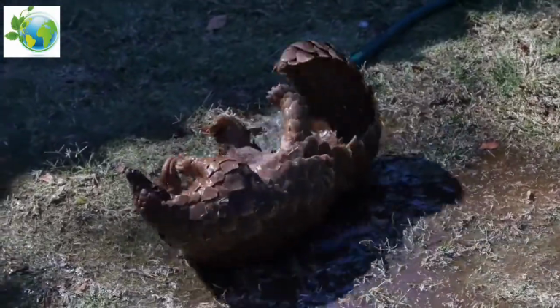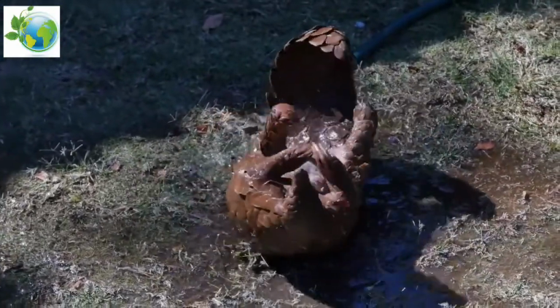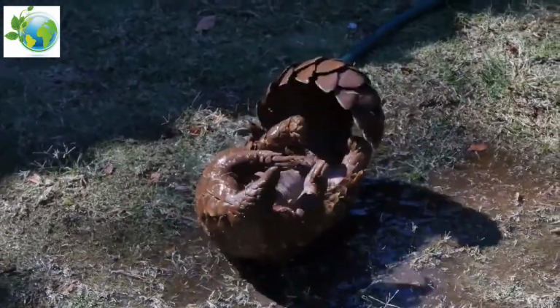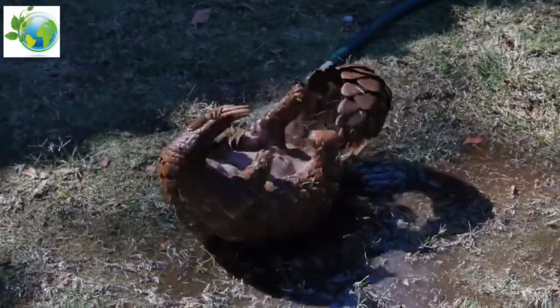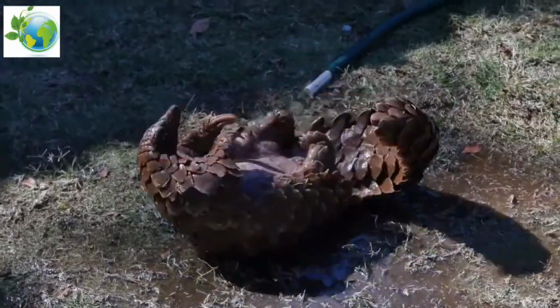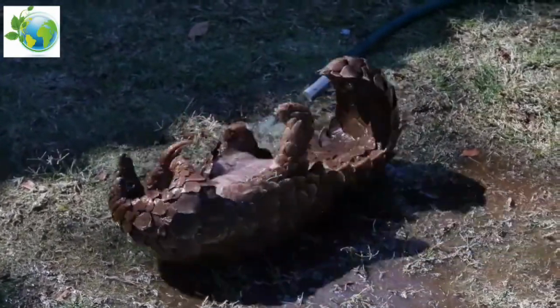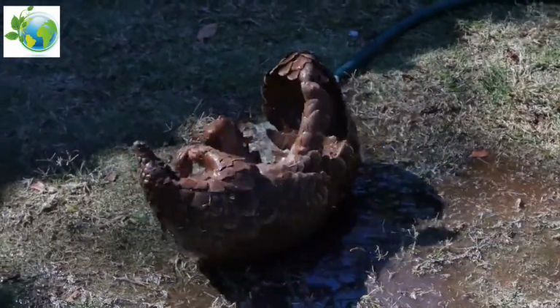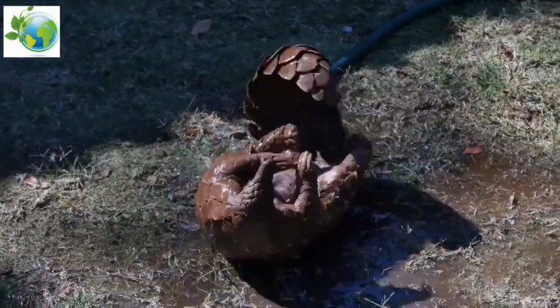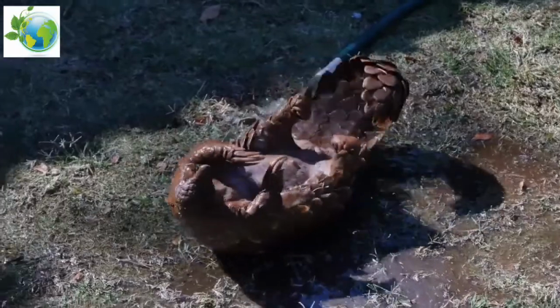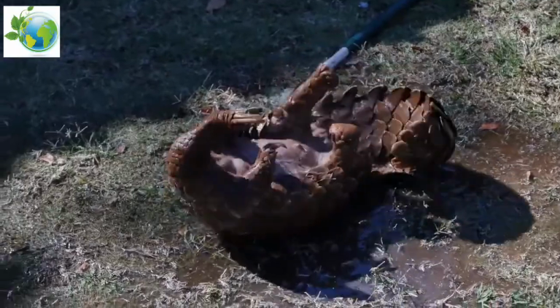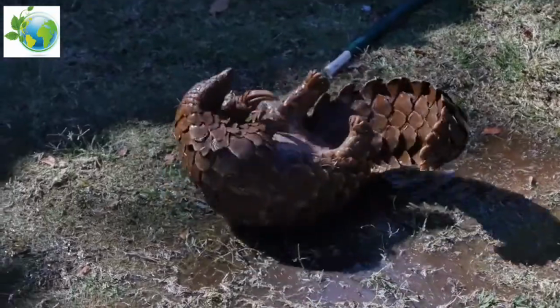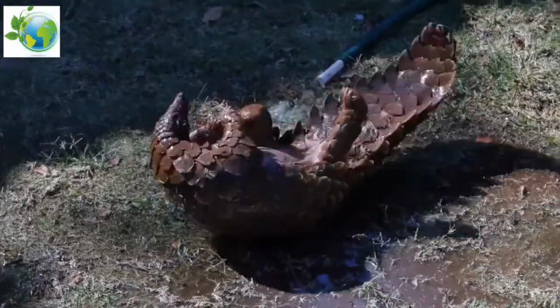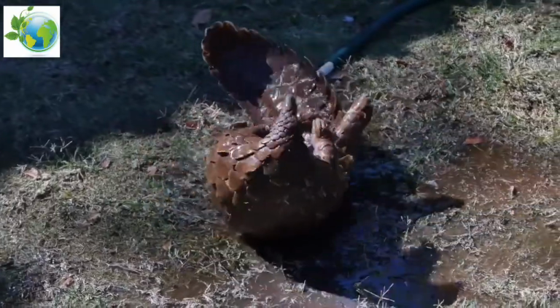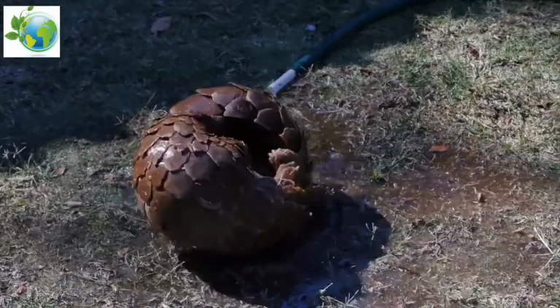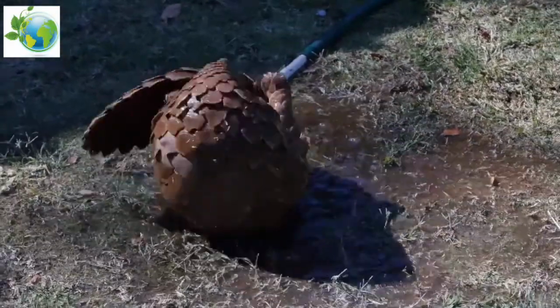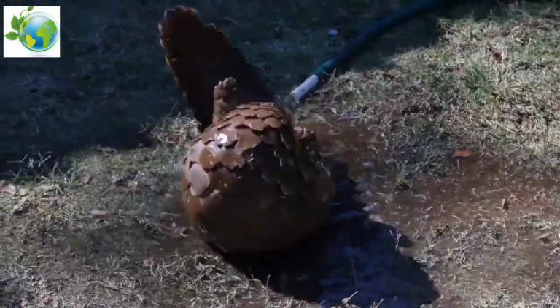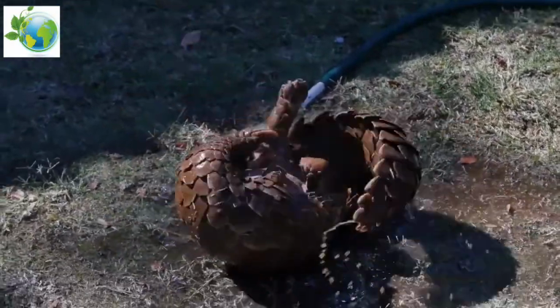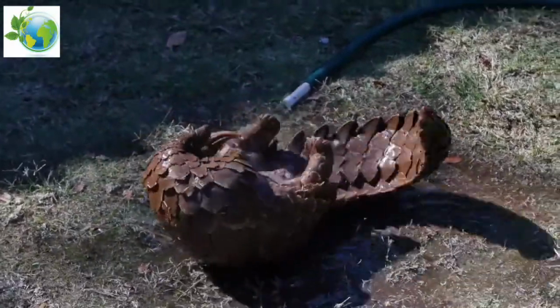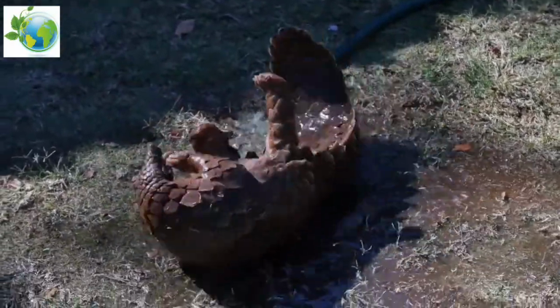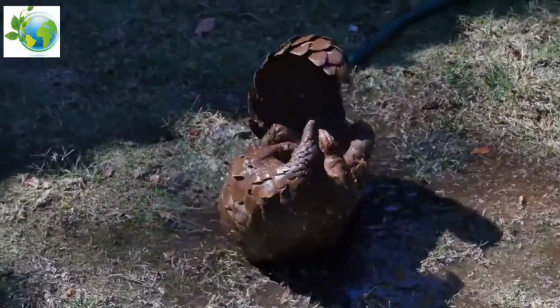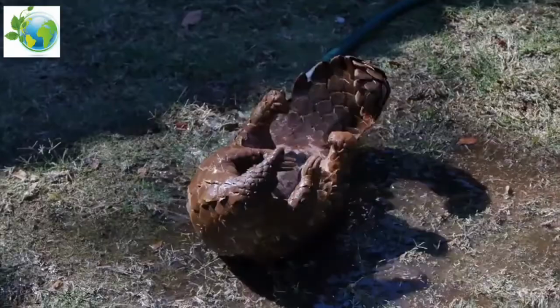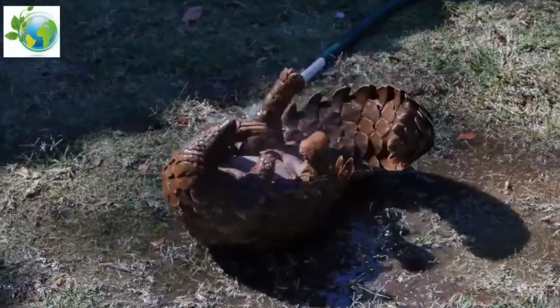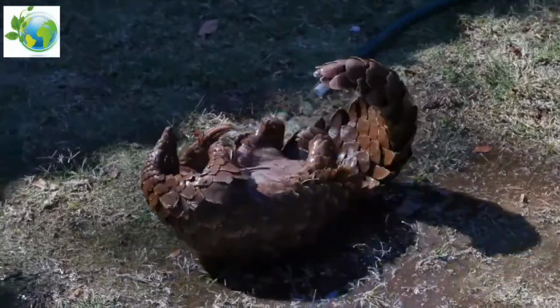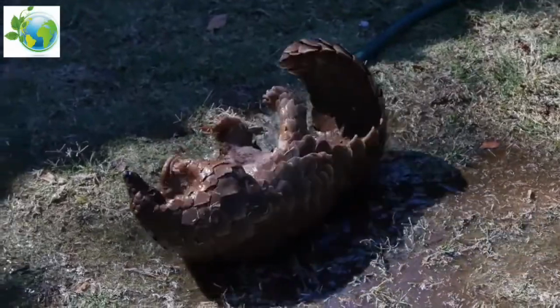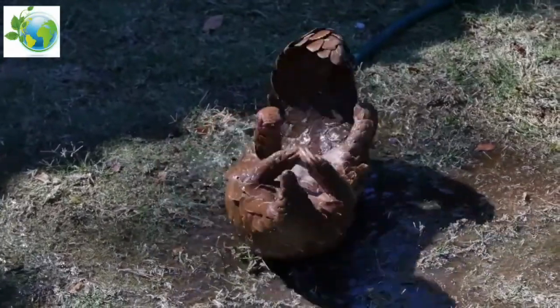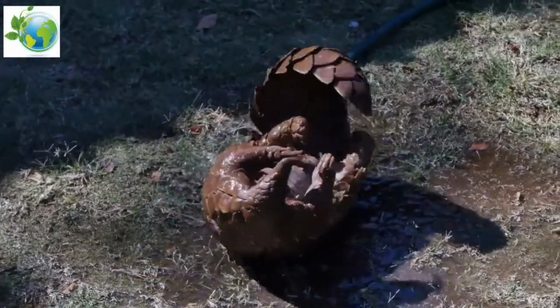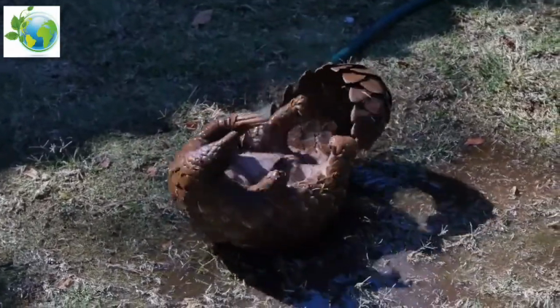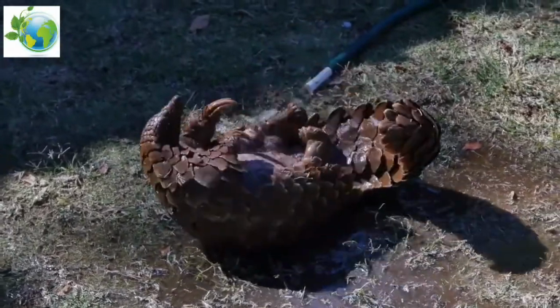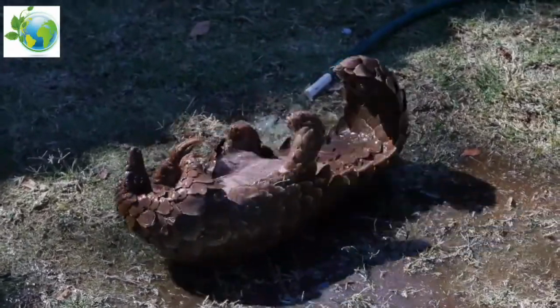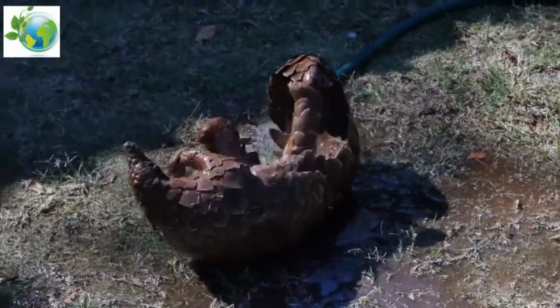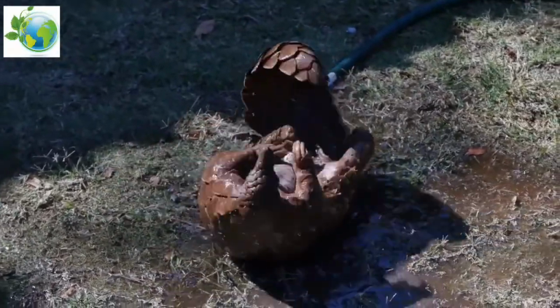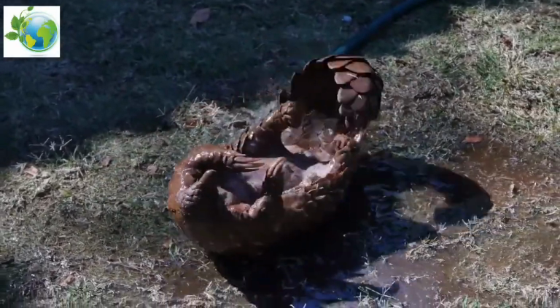It is an insectivore, feeding on ants and termites, digging them out of mounds and logs using its long claws, which are as long as its fore limbs. It is nocturnal and rests in deep burrows during the day.